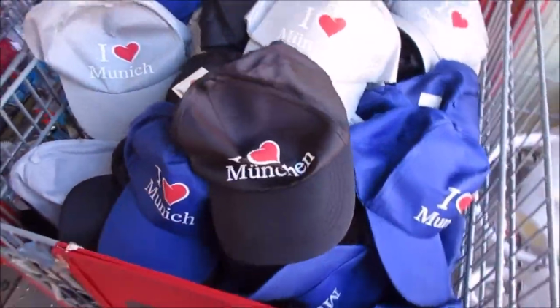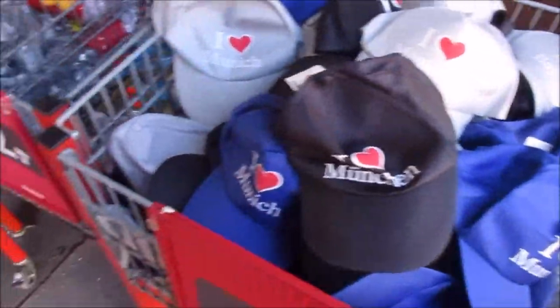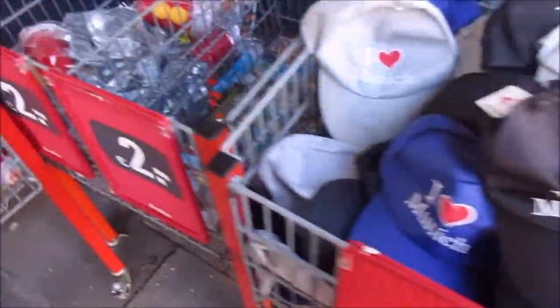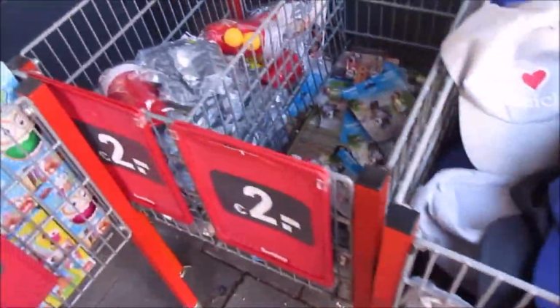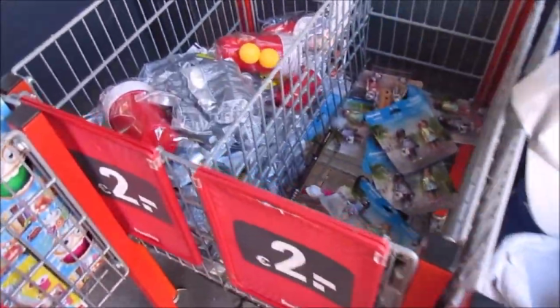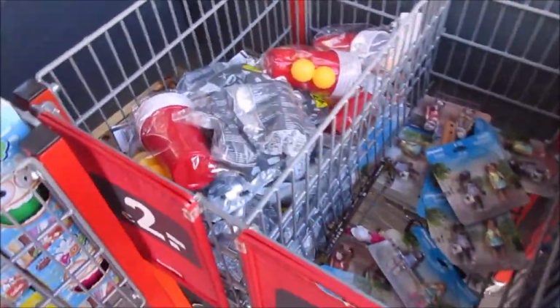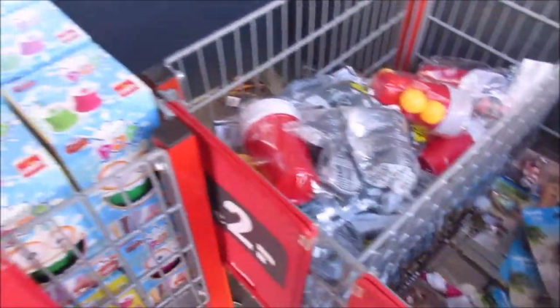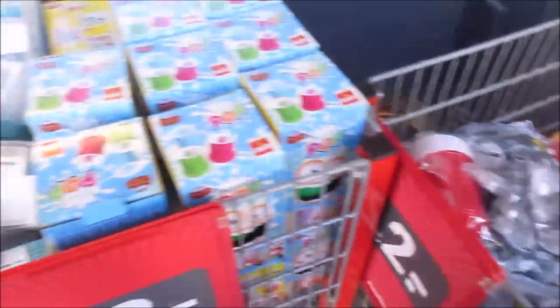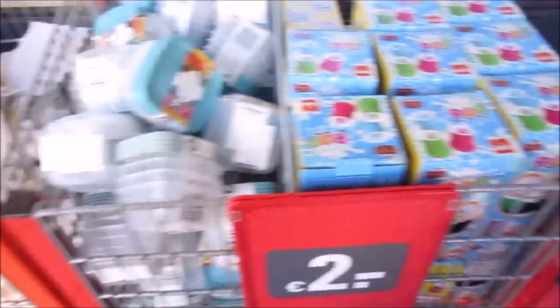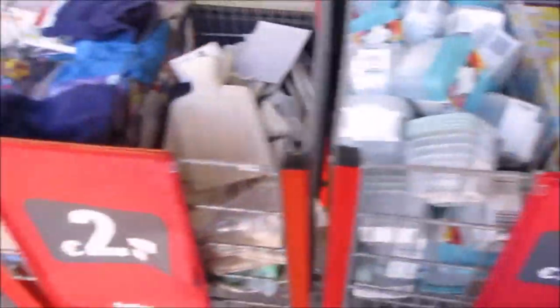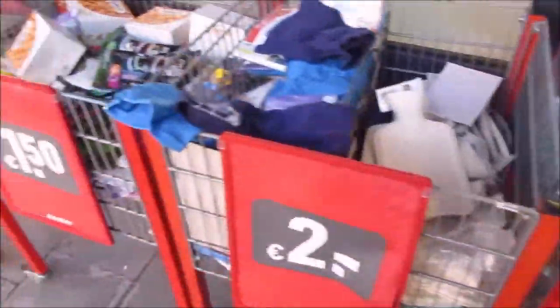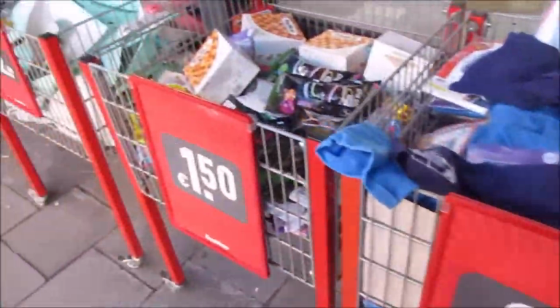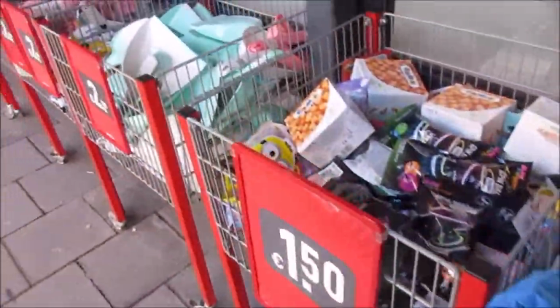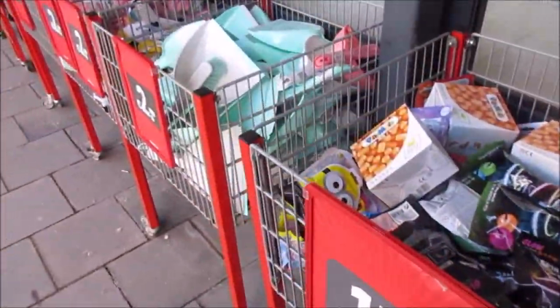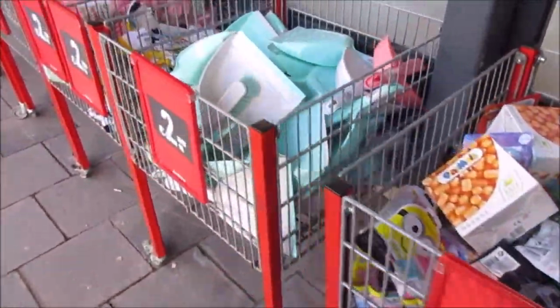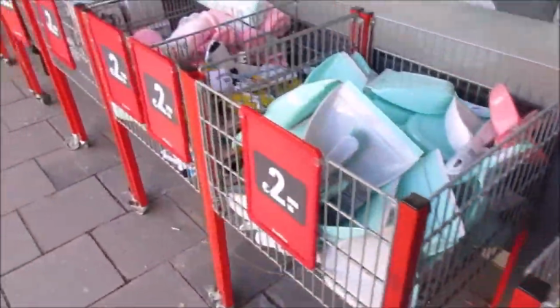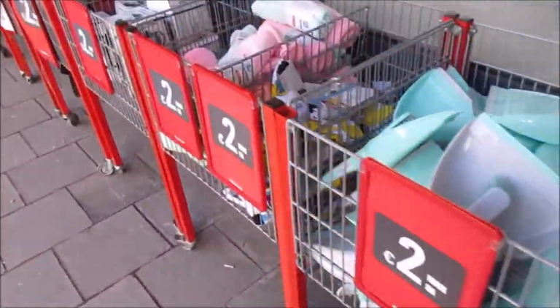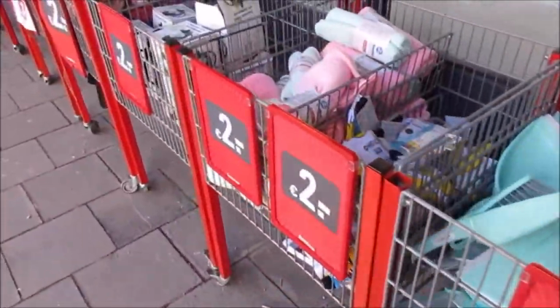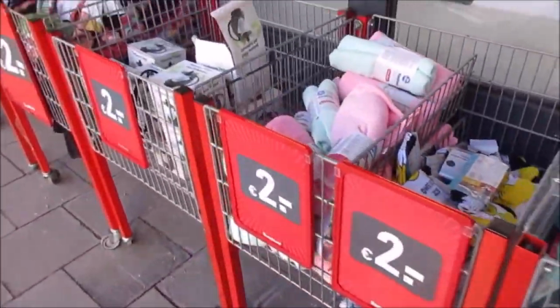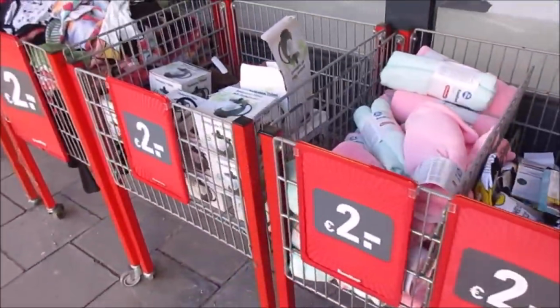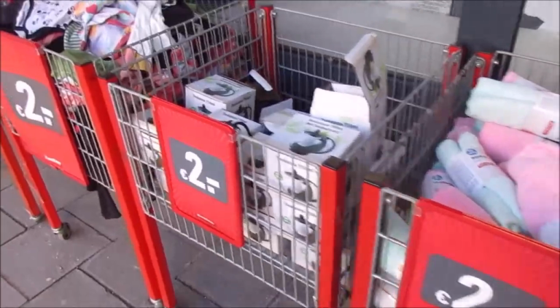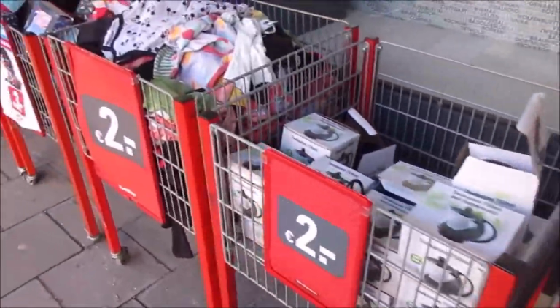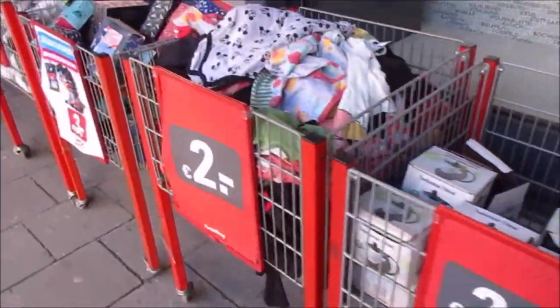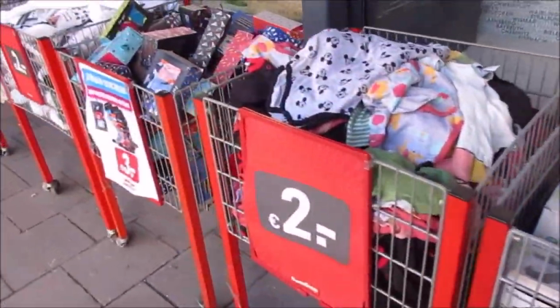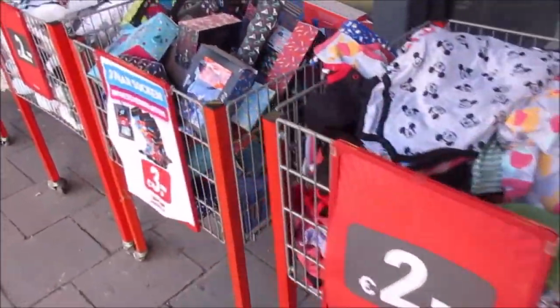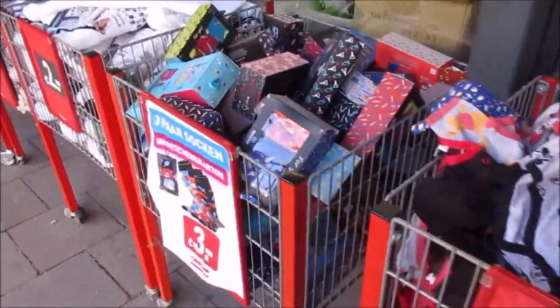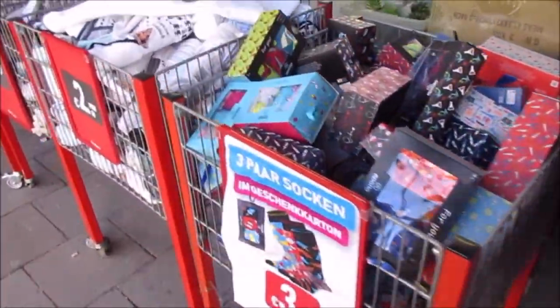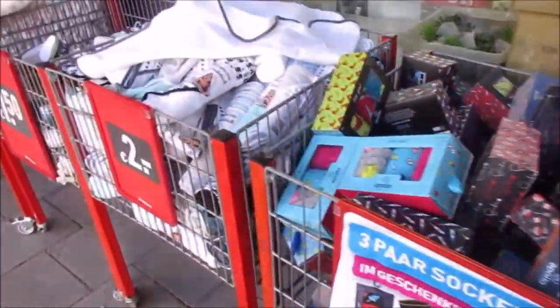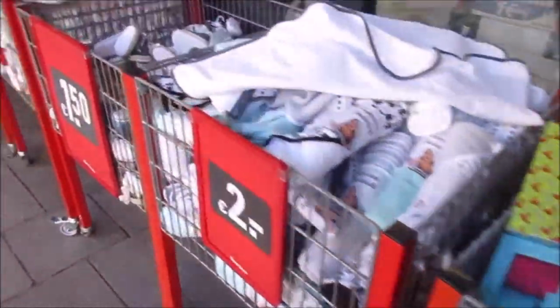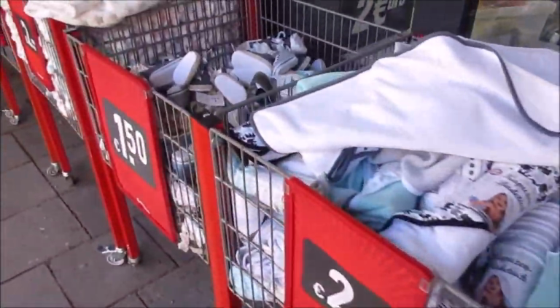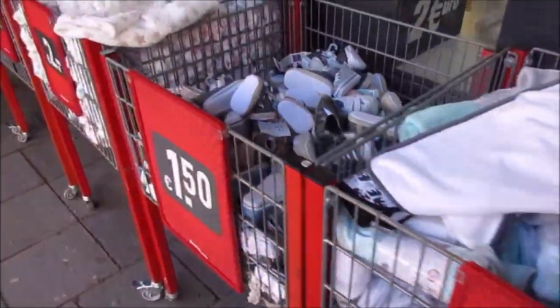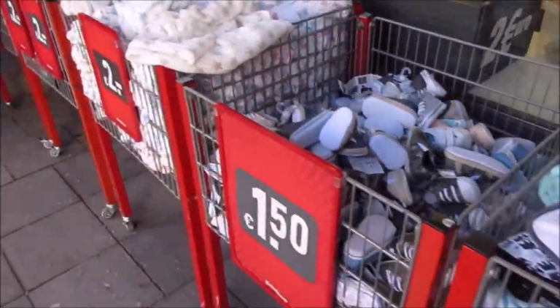You get souvenirs very cheap here. So I will just walk you around, take a look at some things, and buy some things I need anyways.